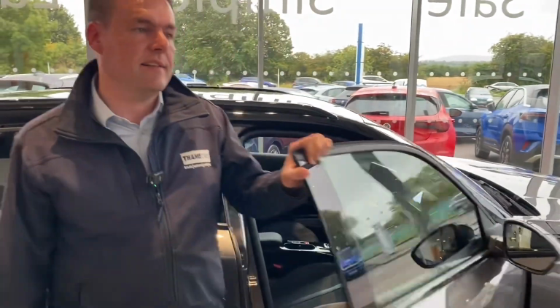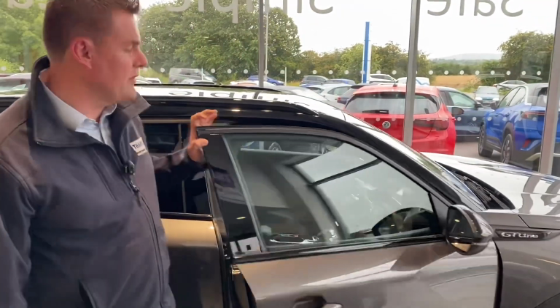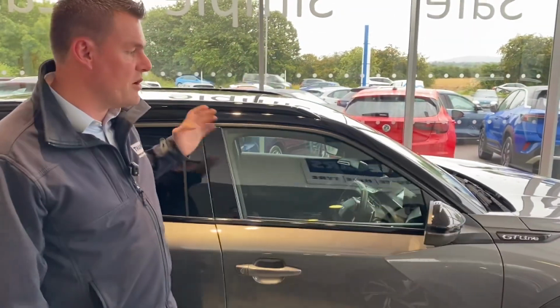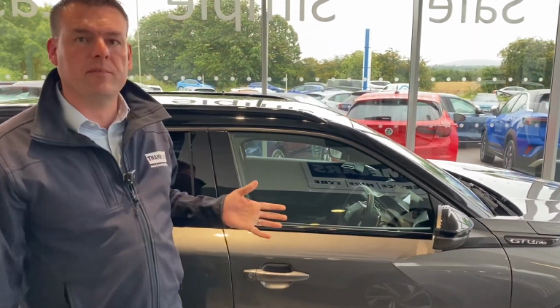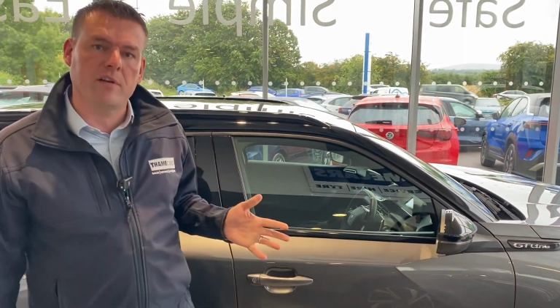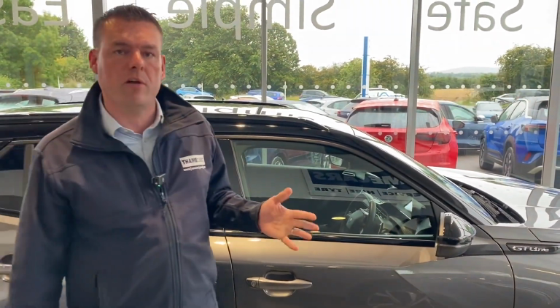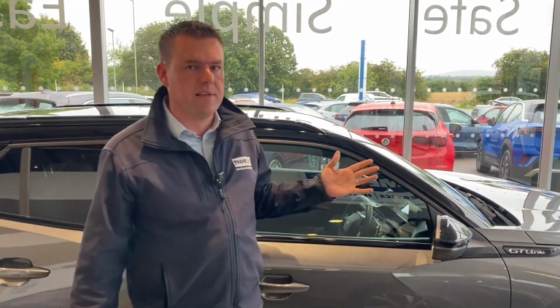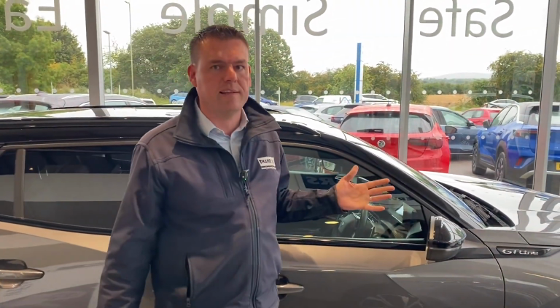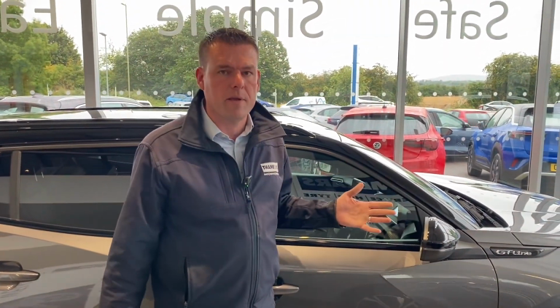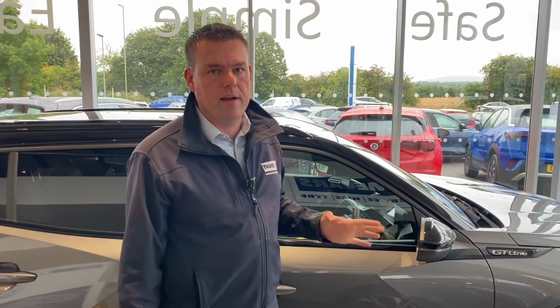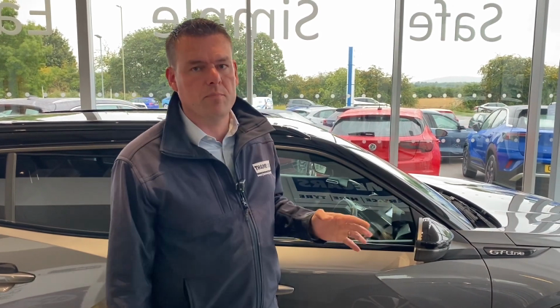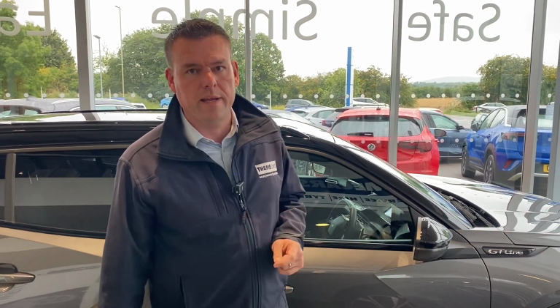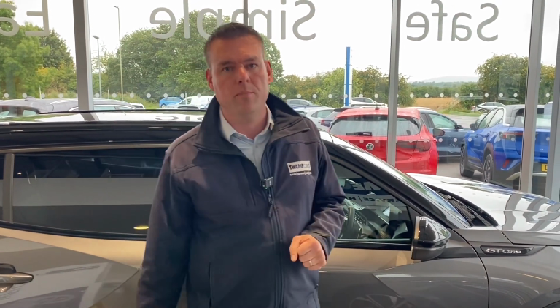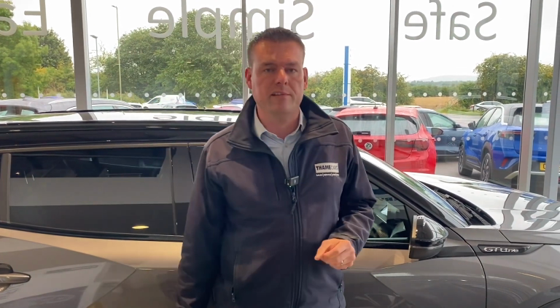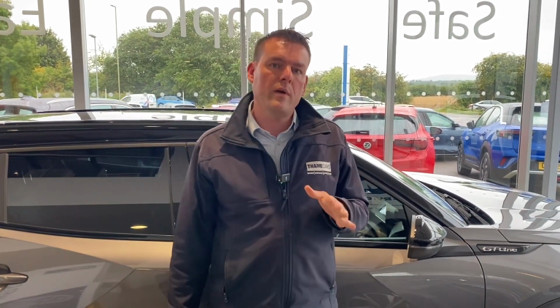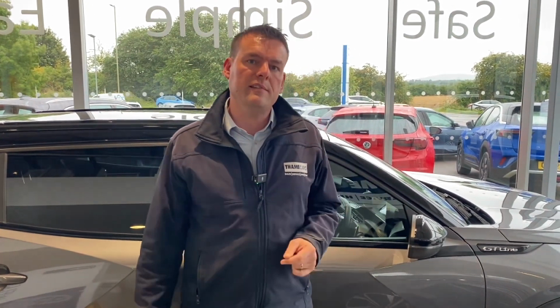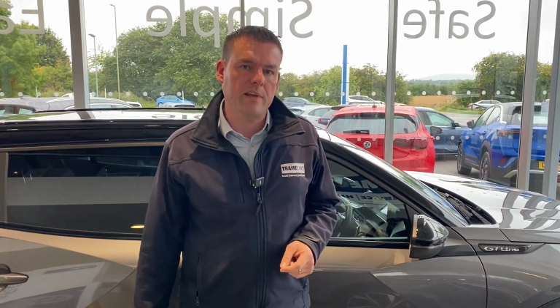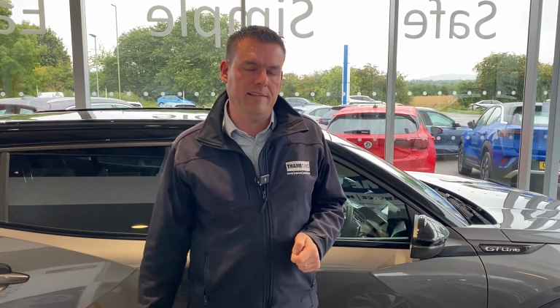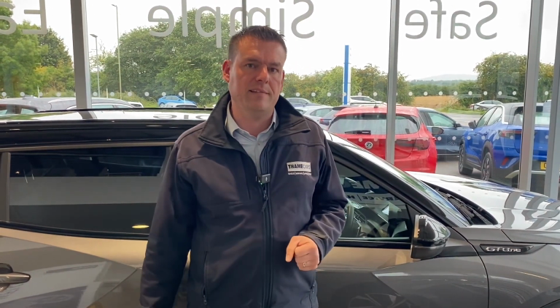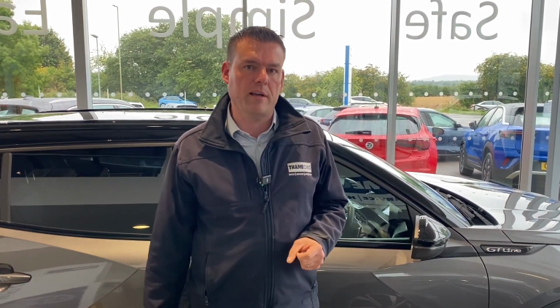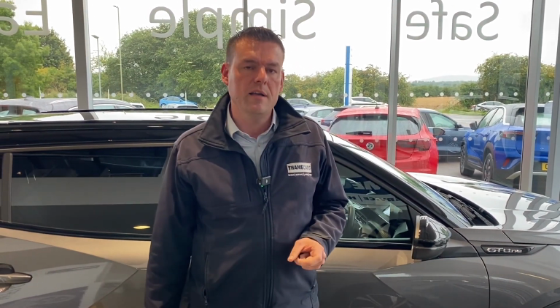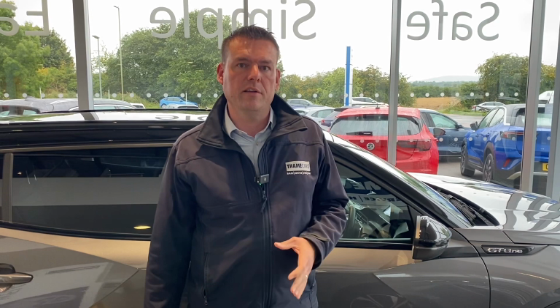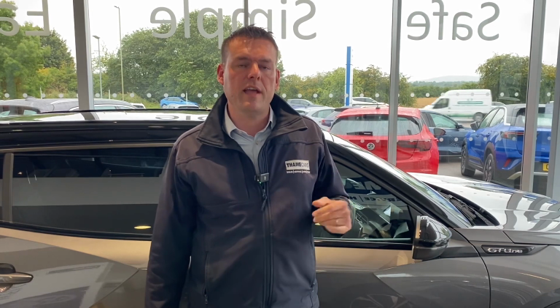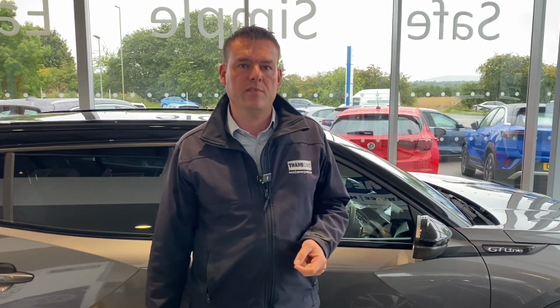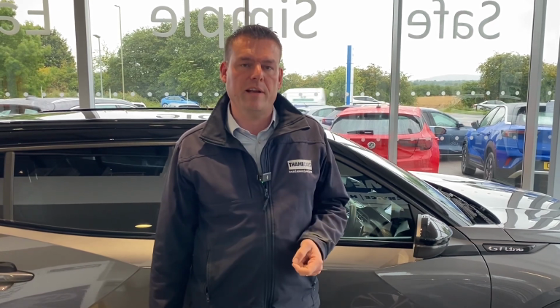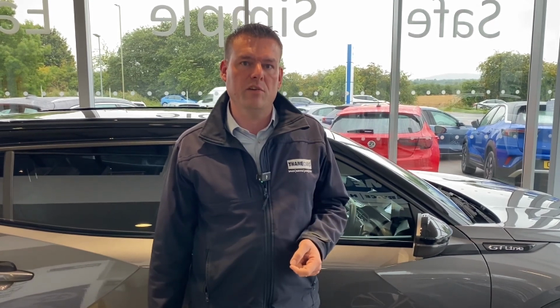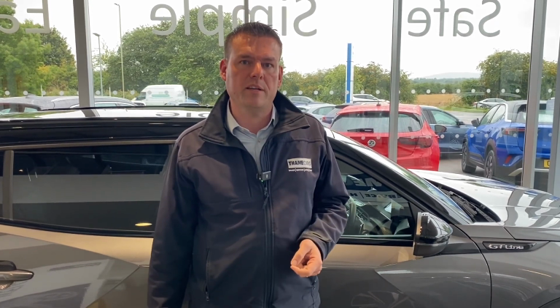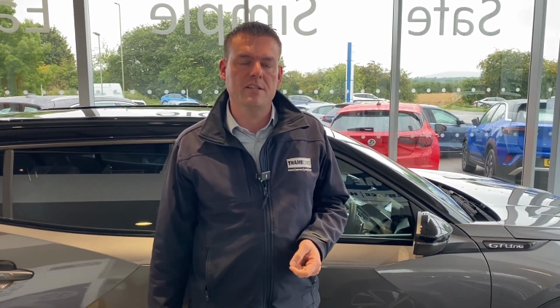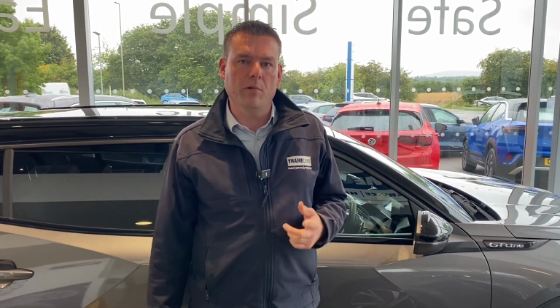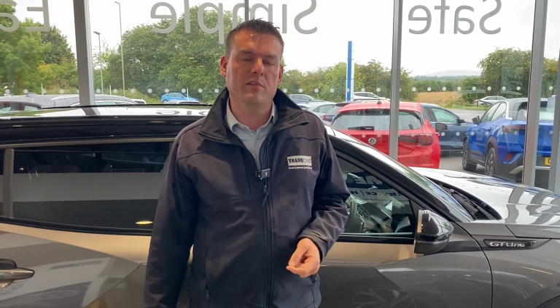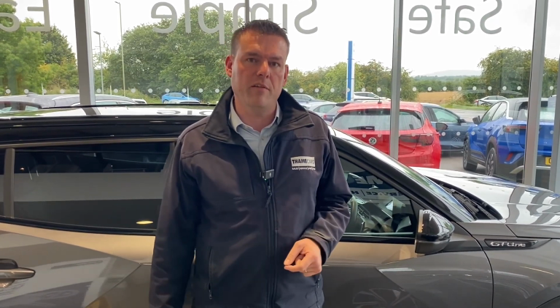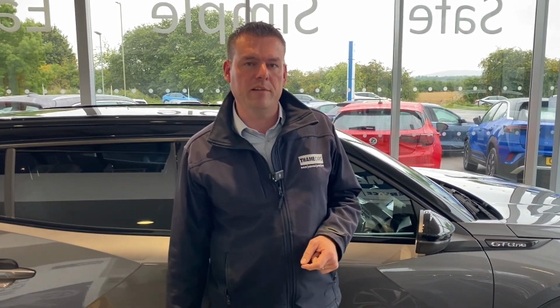Get this car reserved on our website for £99. That's your next step in our simple, easy process. We are the simple, safe and easy place to buy a car, so do get in touch for that valuation on your part exchange, and we look forward to seeing you very soon.